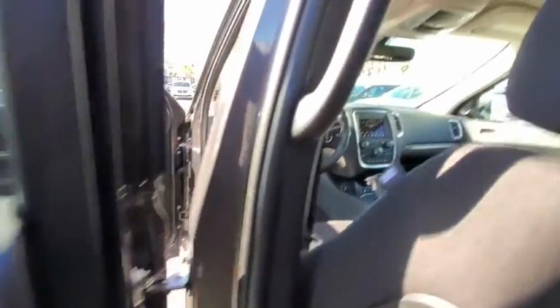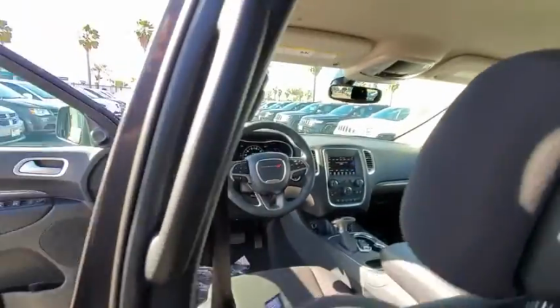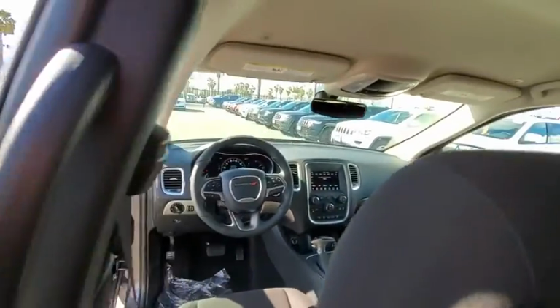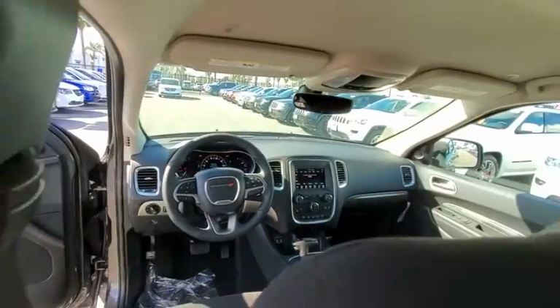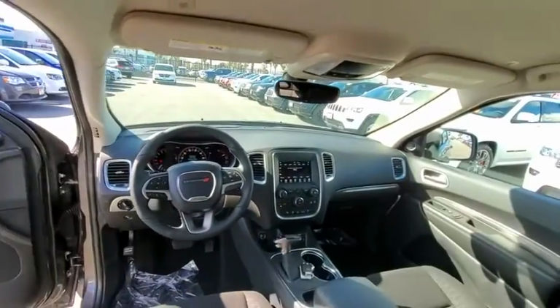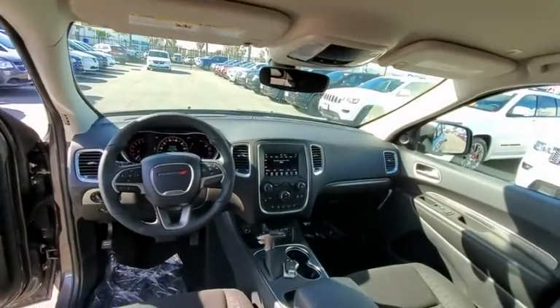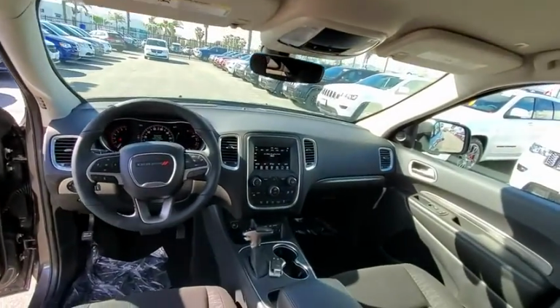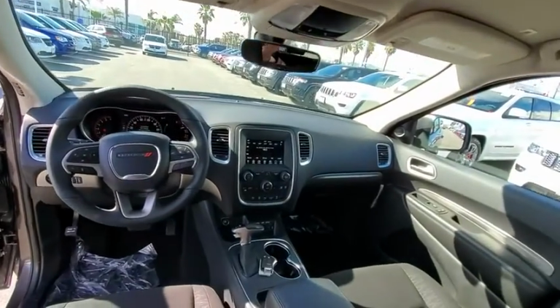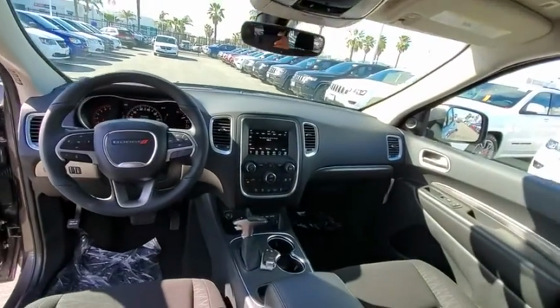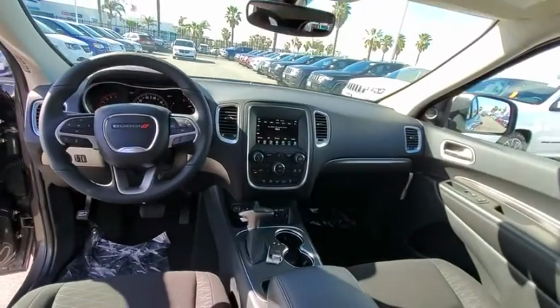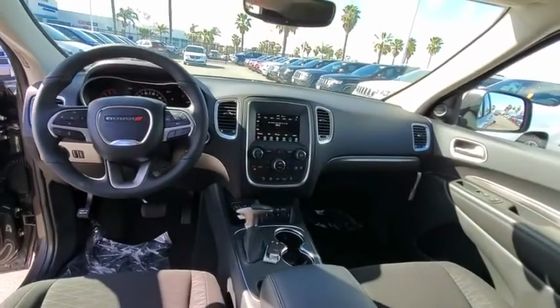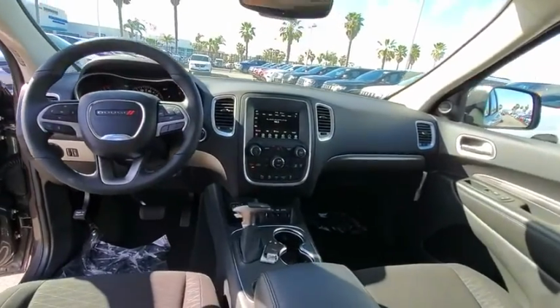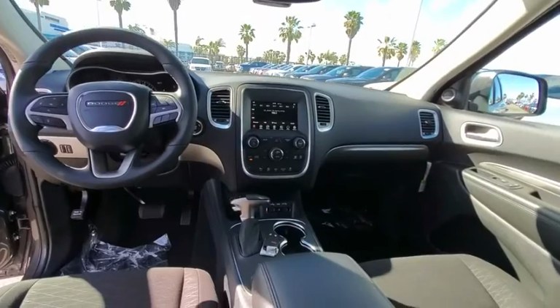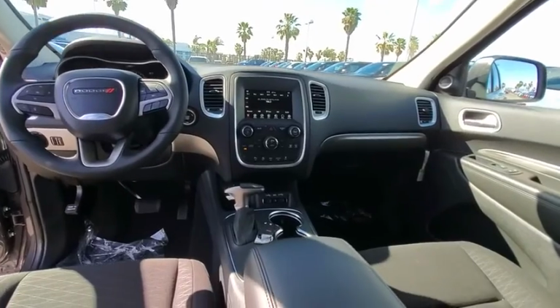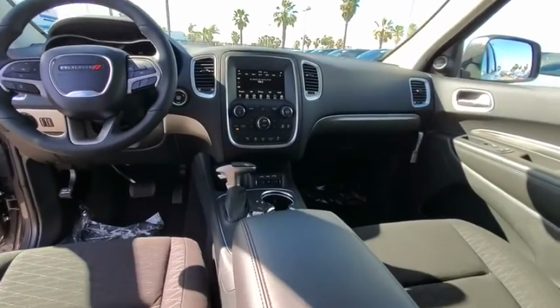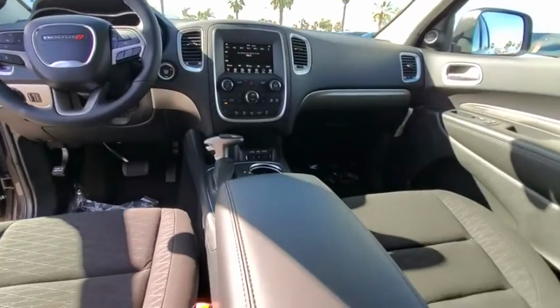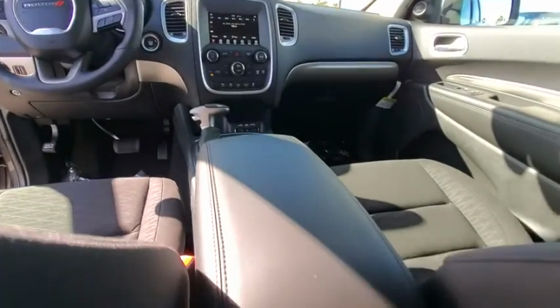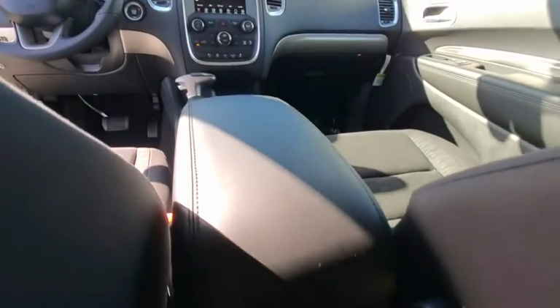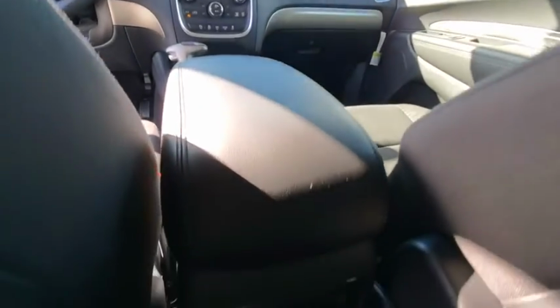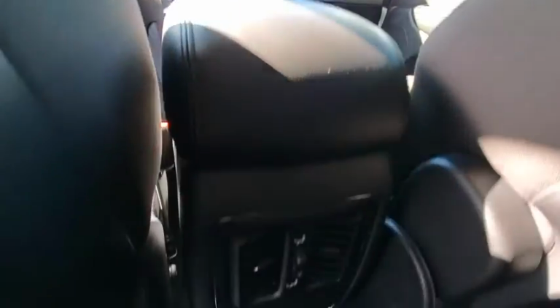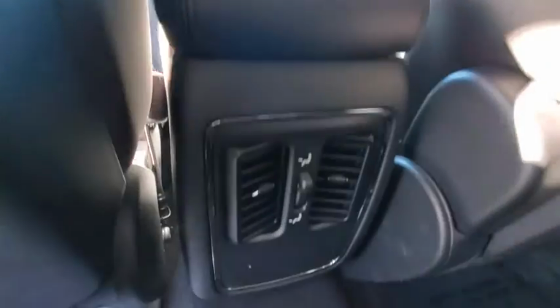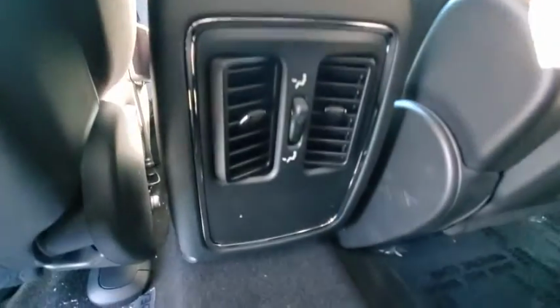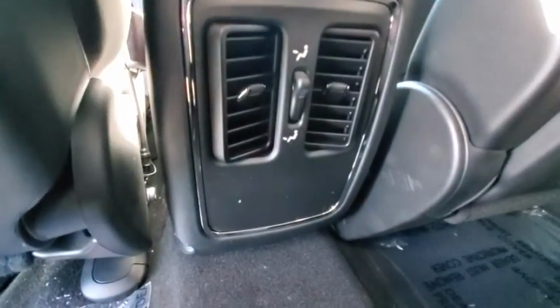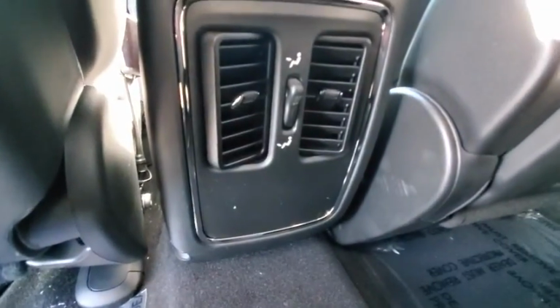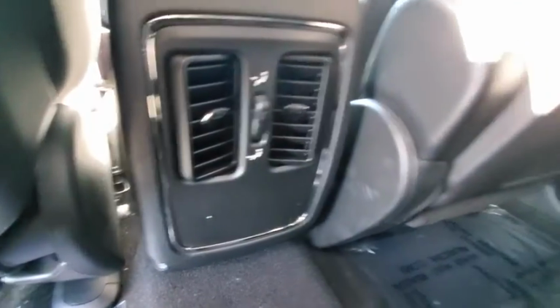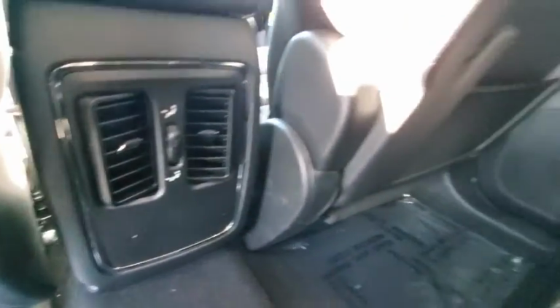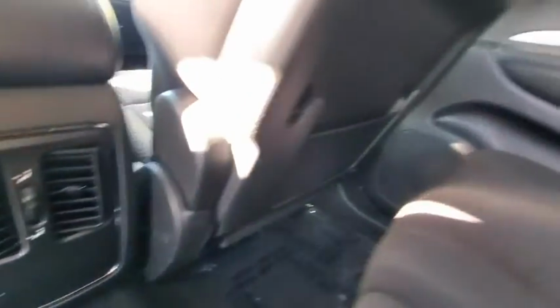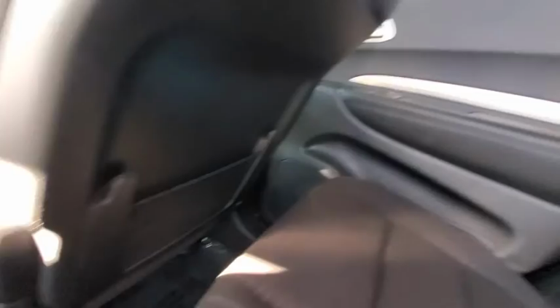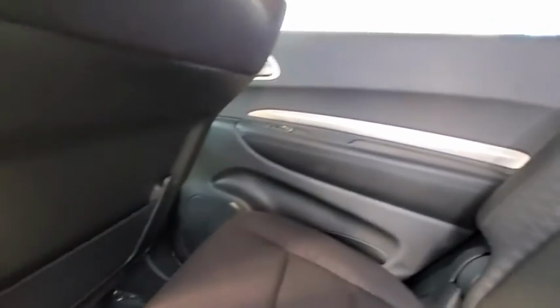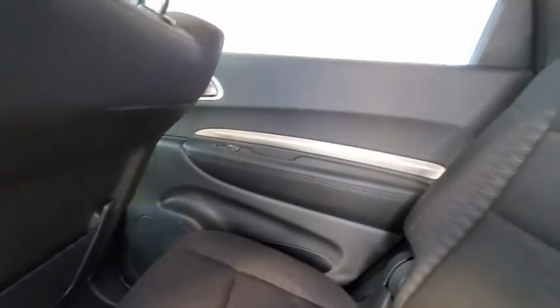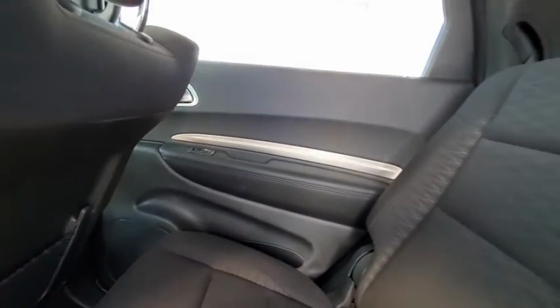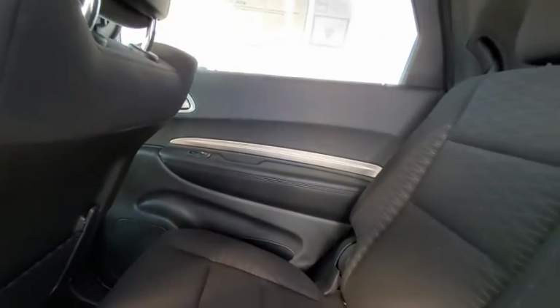Floor mats, auto dimming rear view mirror, four wheel disc brakes, aluminum wheels, cruise control, keyless start, rear defrost, climate control, AM FM stereo radio.